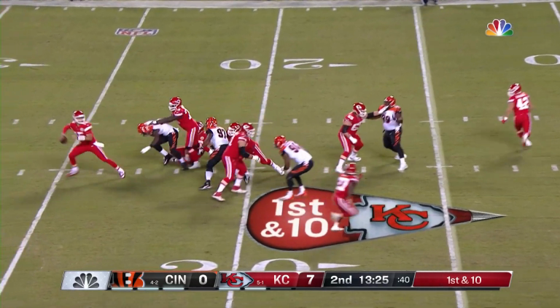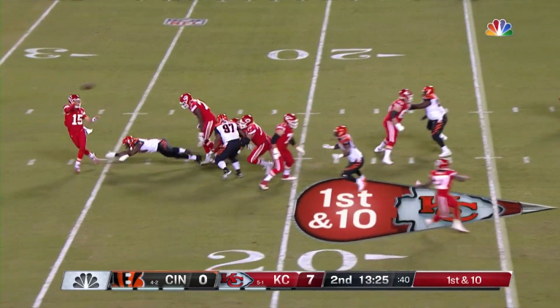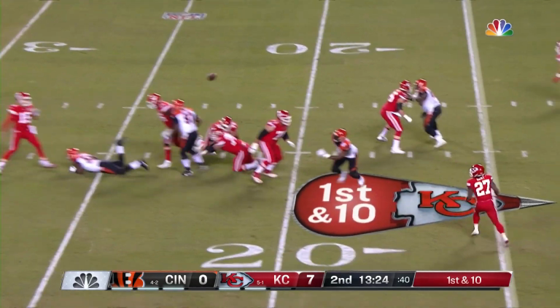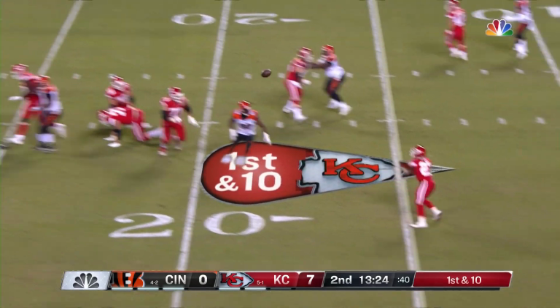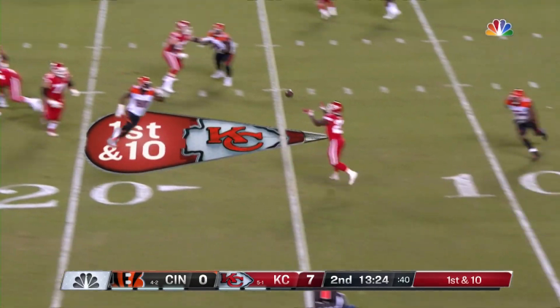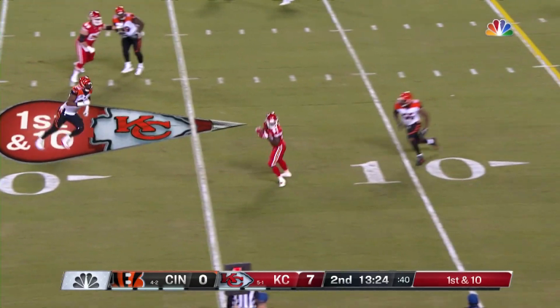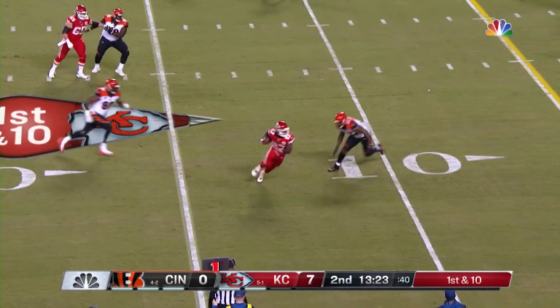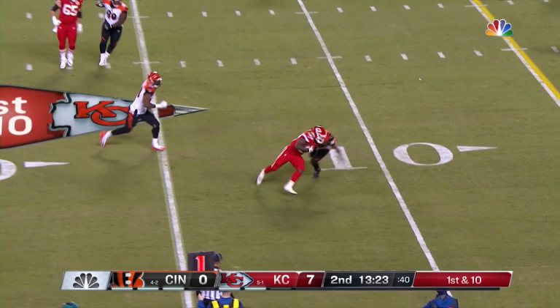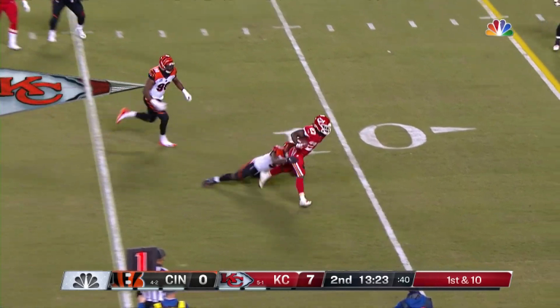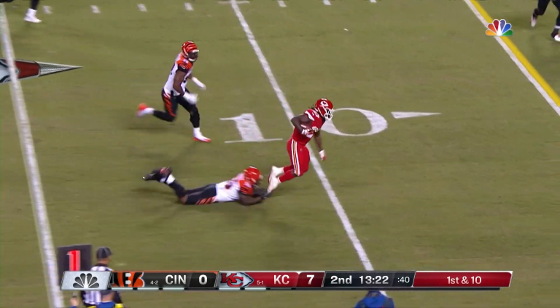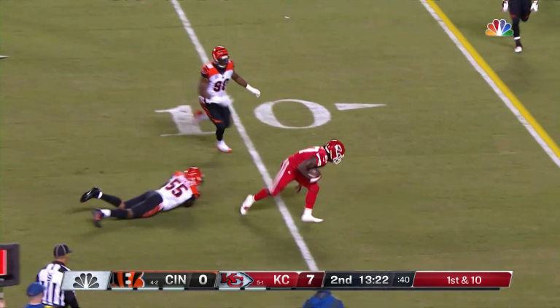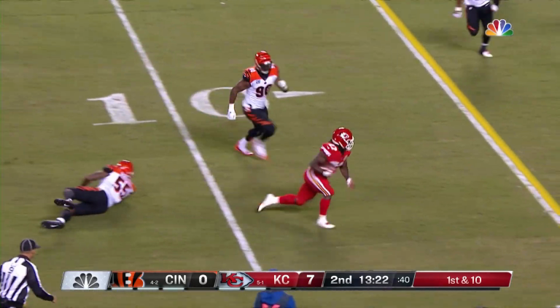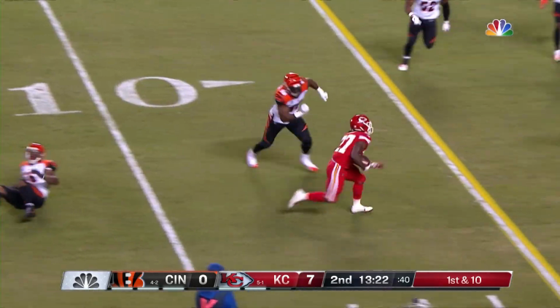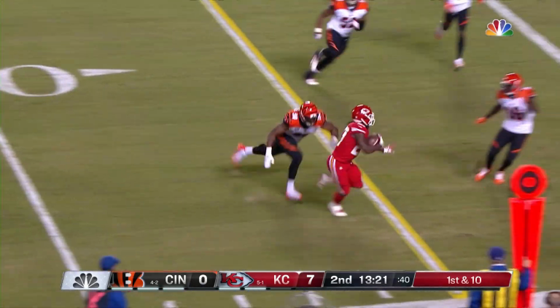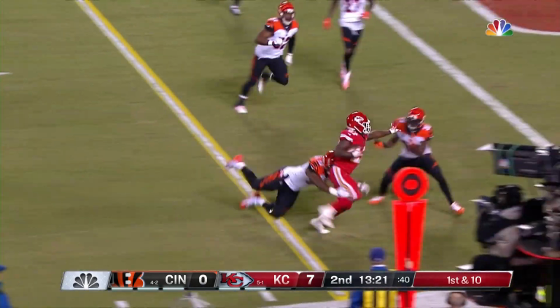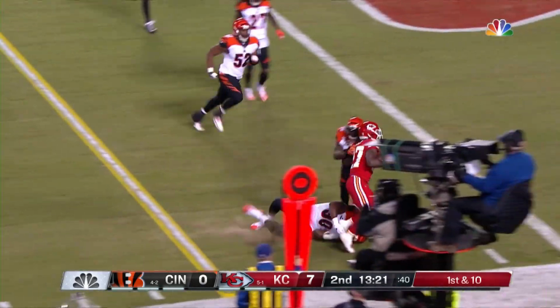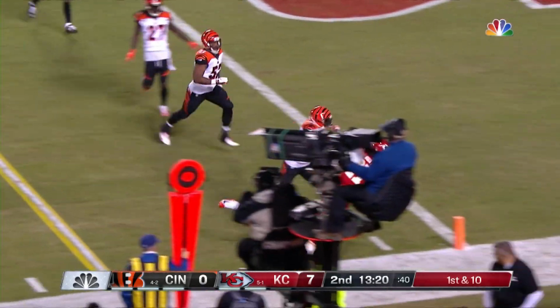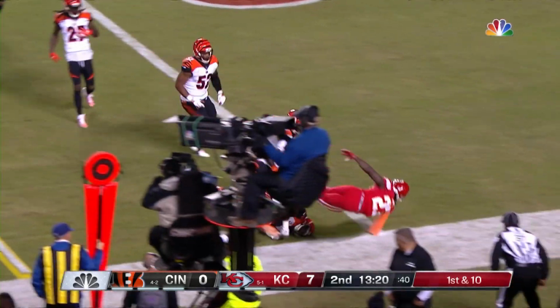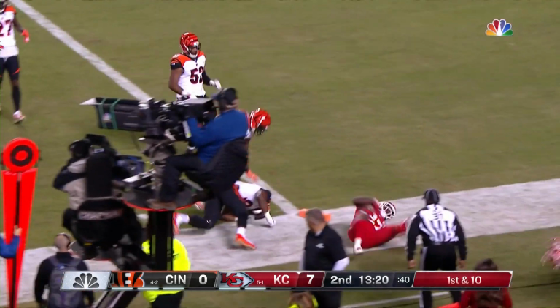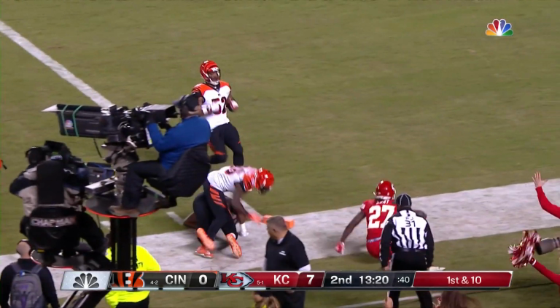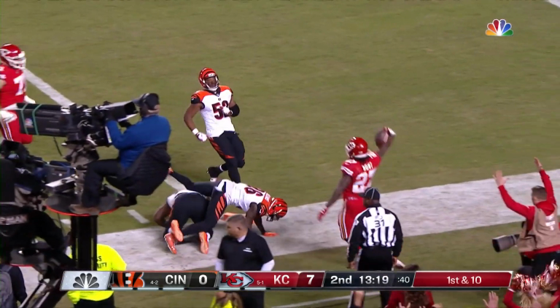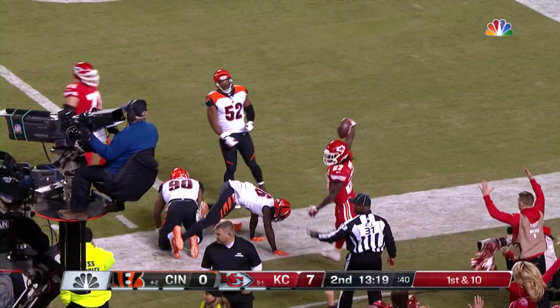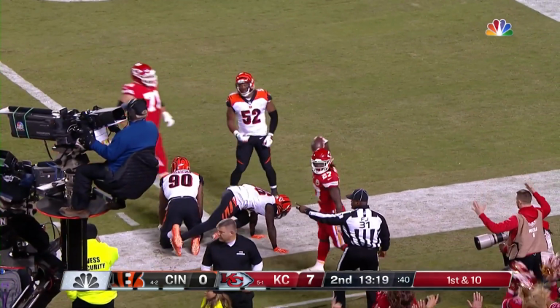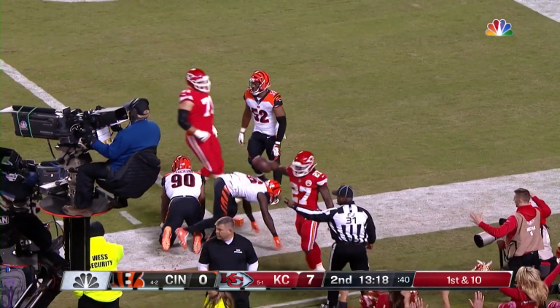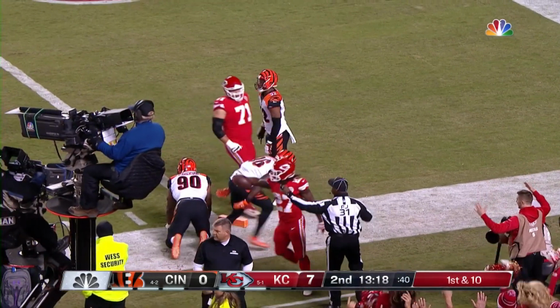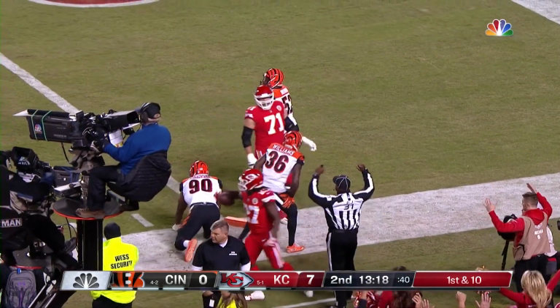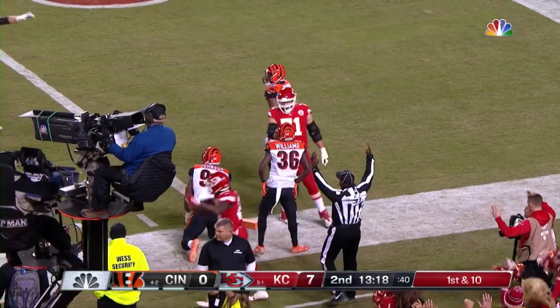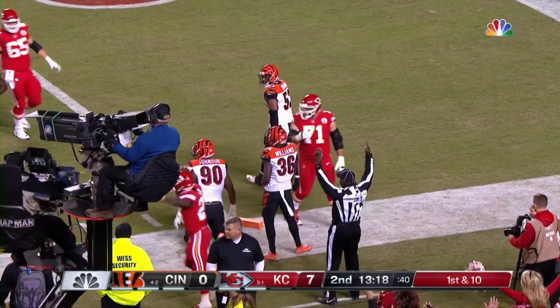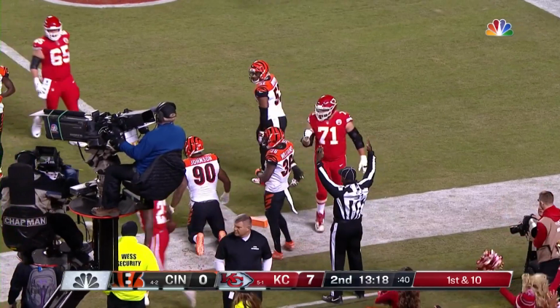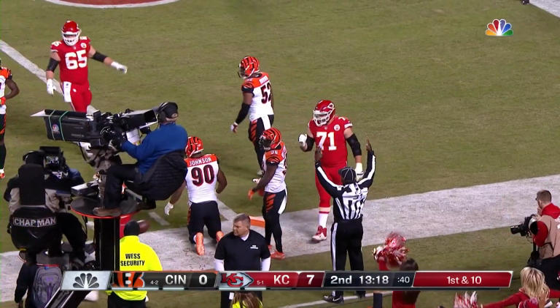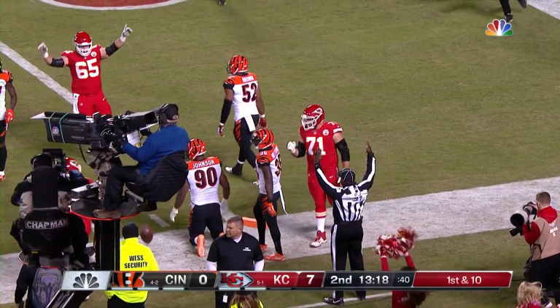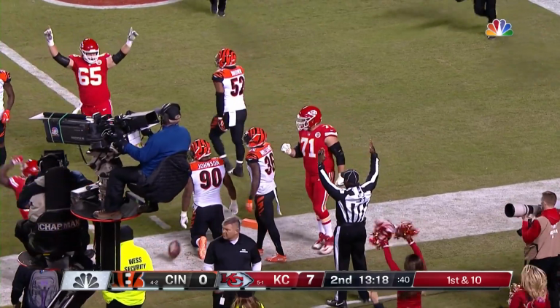Mahomes chased, gets it away, caught. Kareem Hunt tries to get to the end zone, and he does for a touchdown.